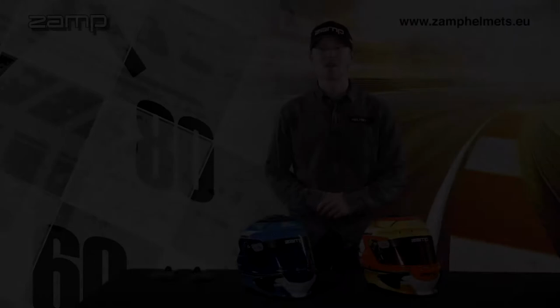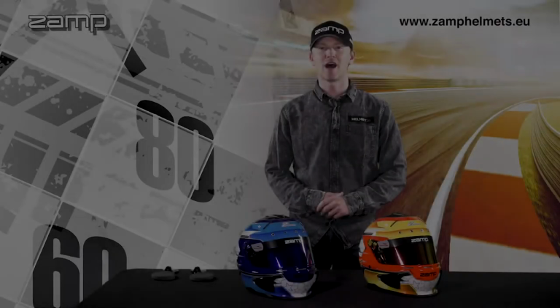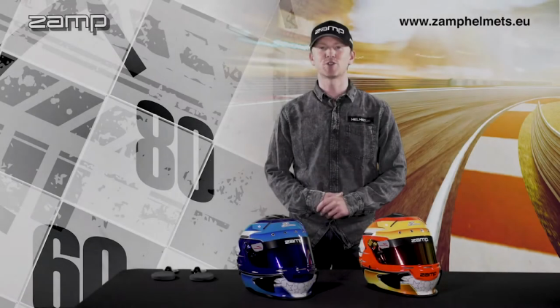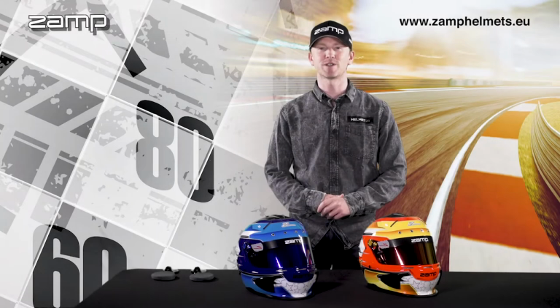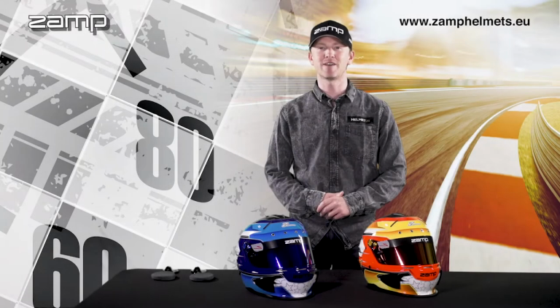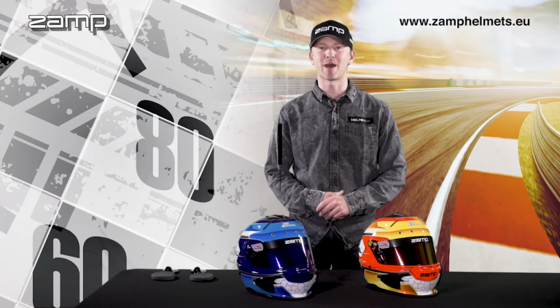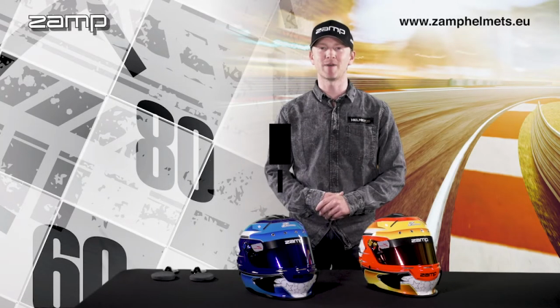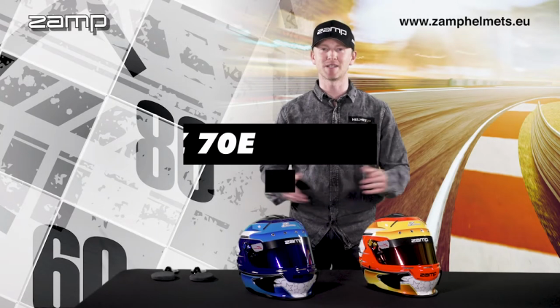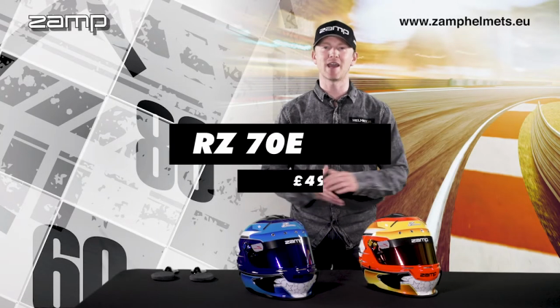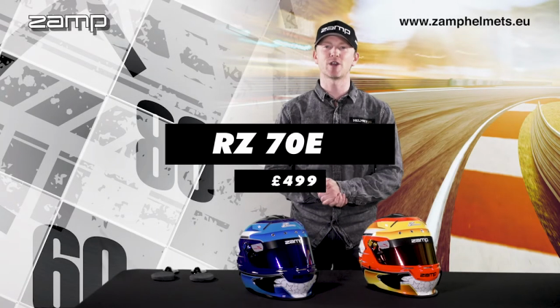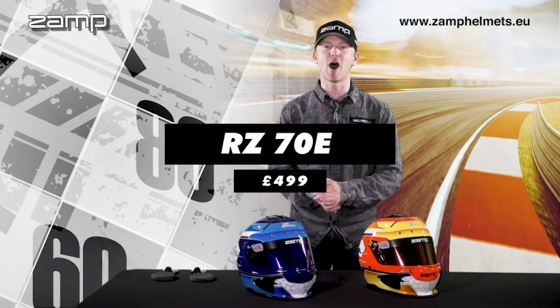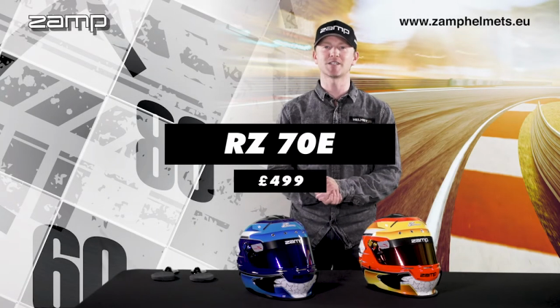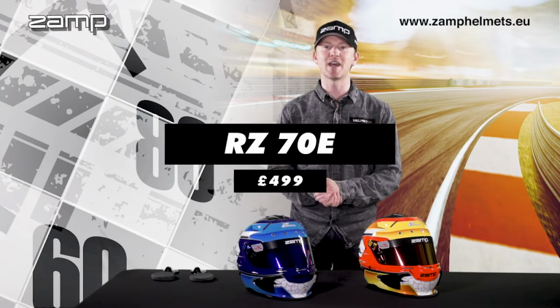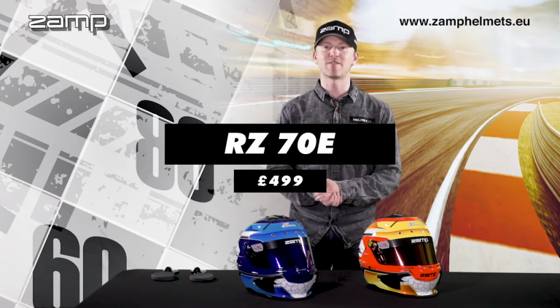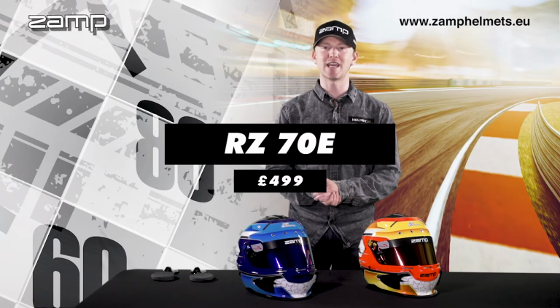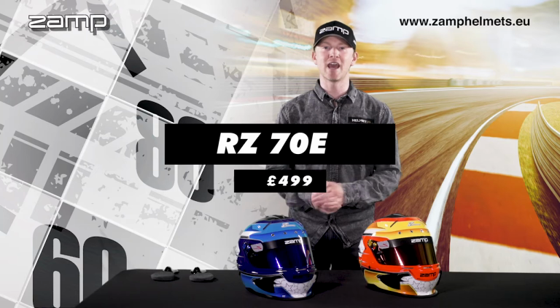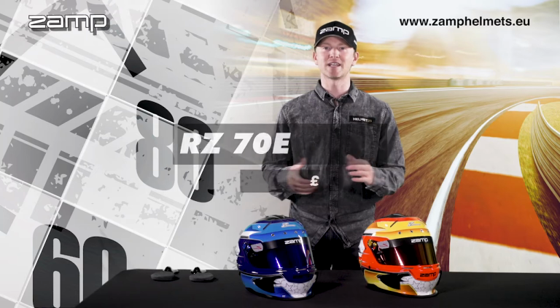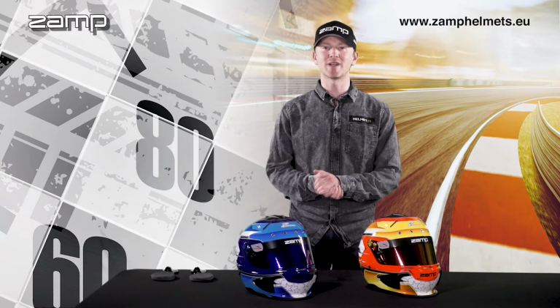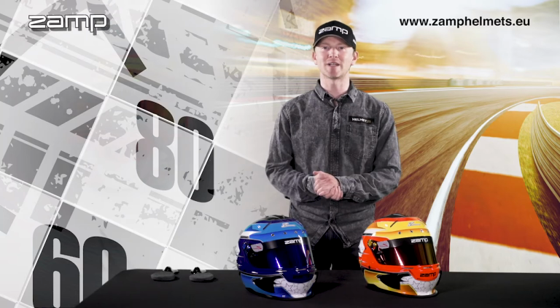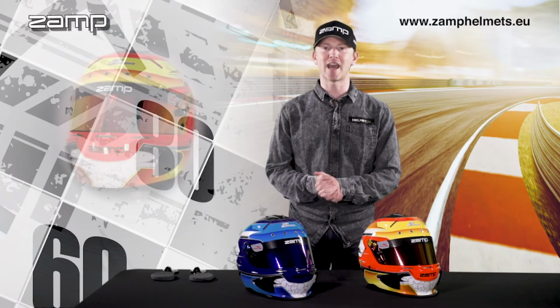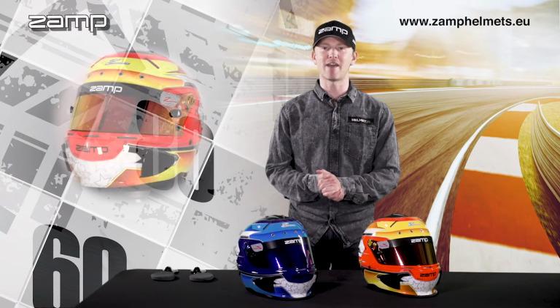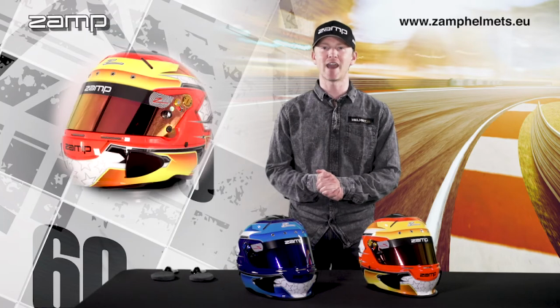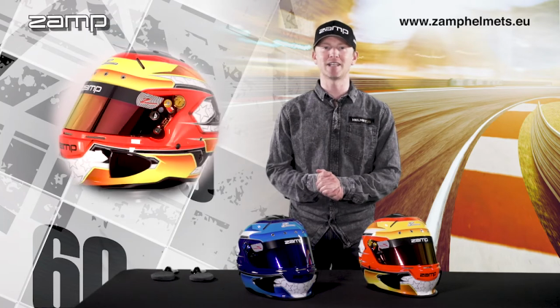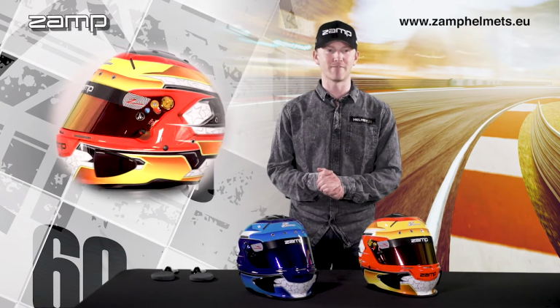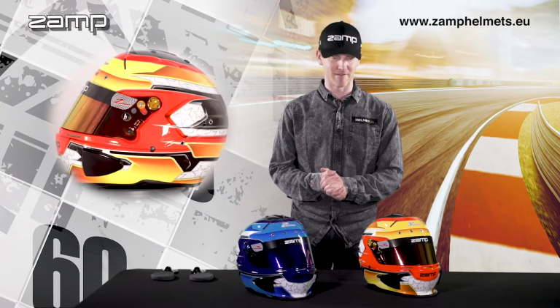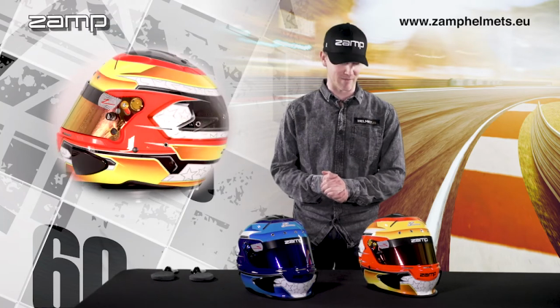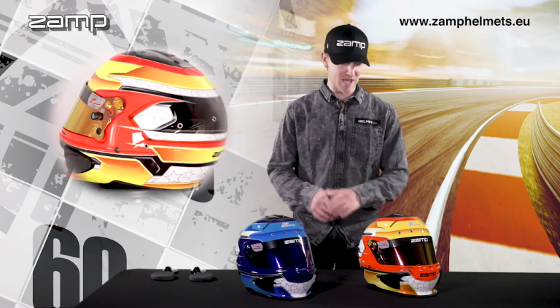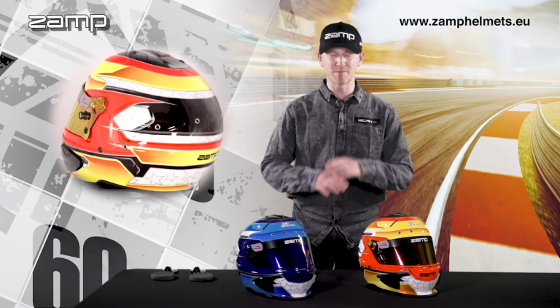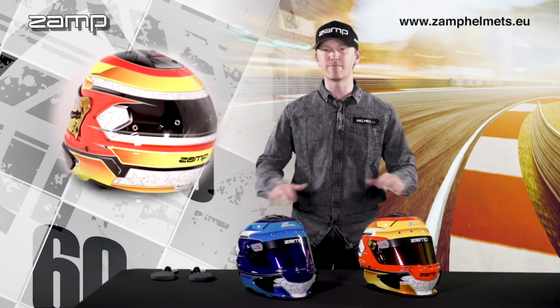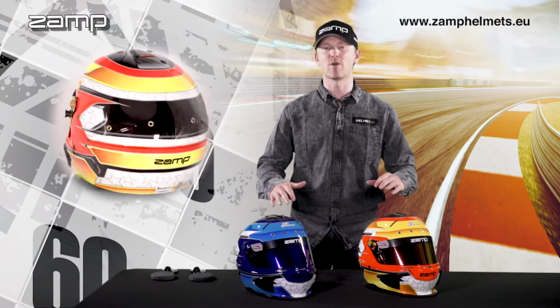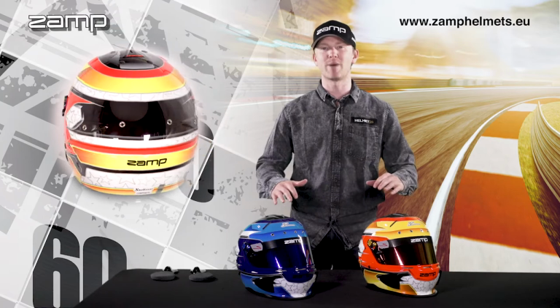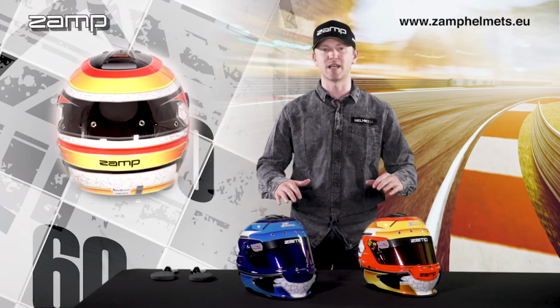Hi guys, George Richardson here from ZAMP Helmets. Today I'm going to show you the RZ70E, a Snell 2020 and FIA8859 certified helmet. This is by far one of our best sellers.